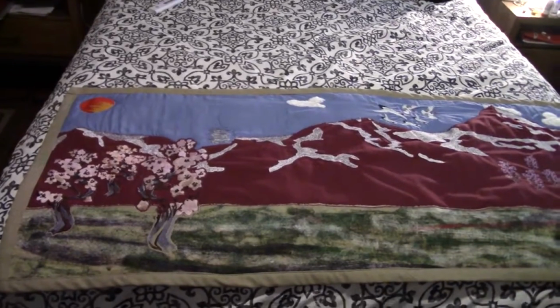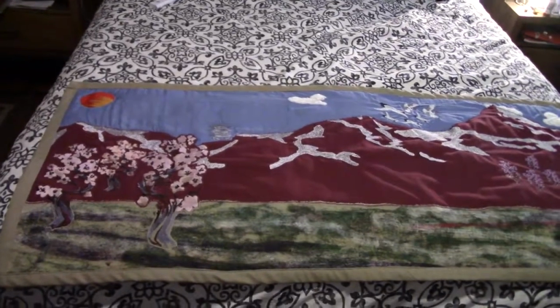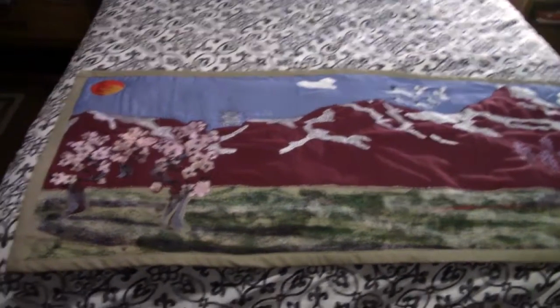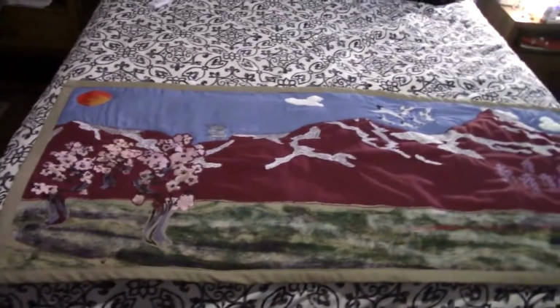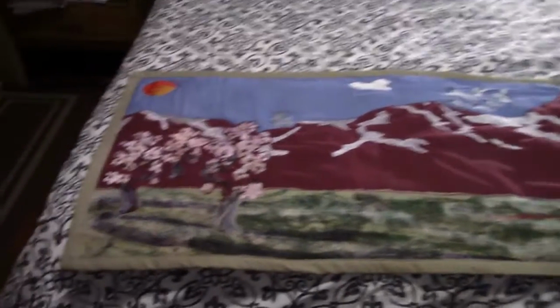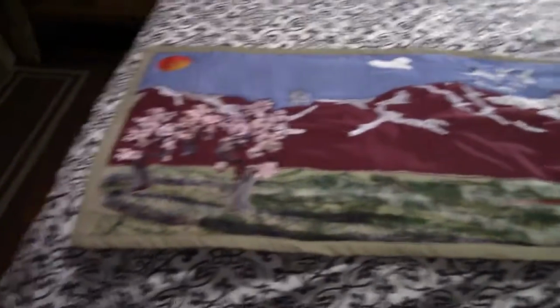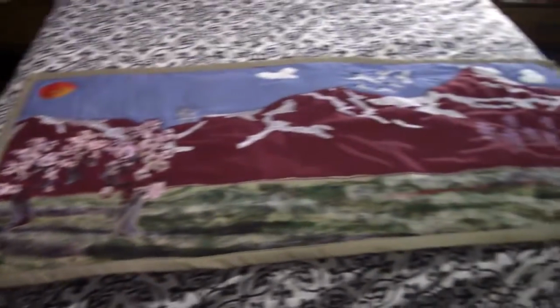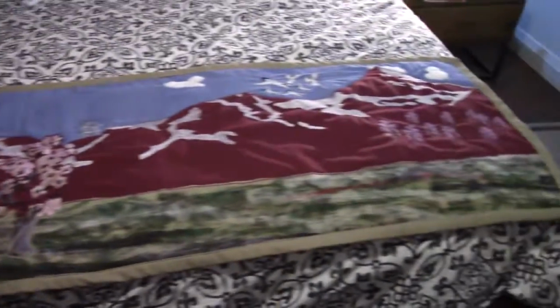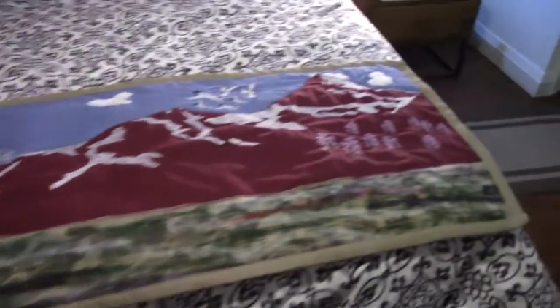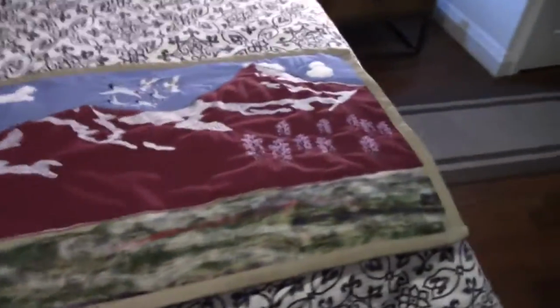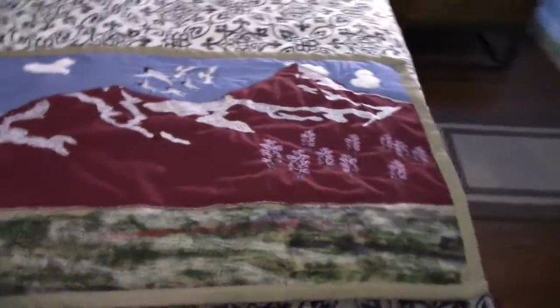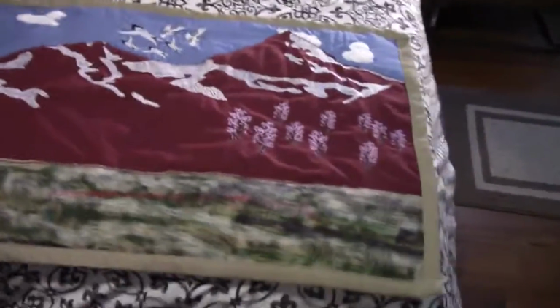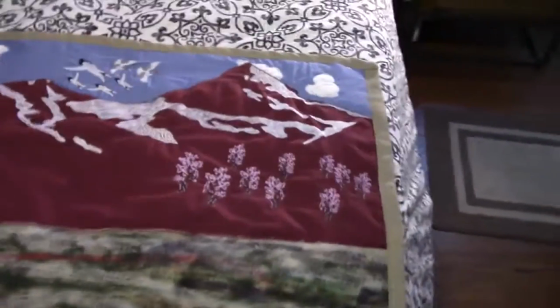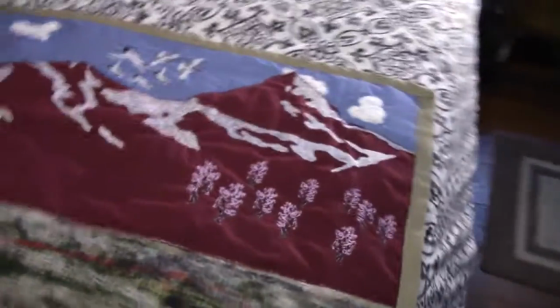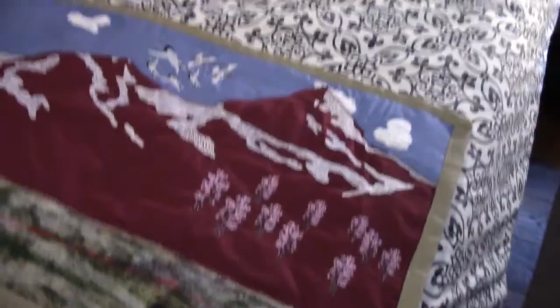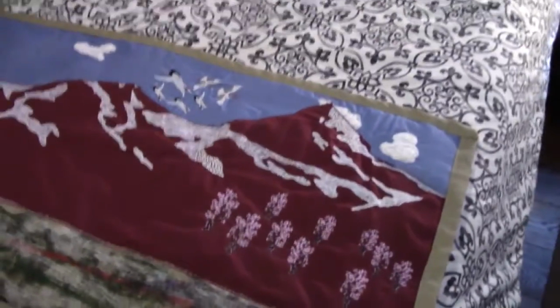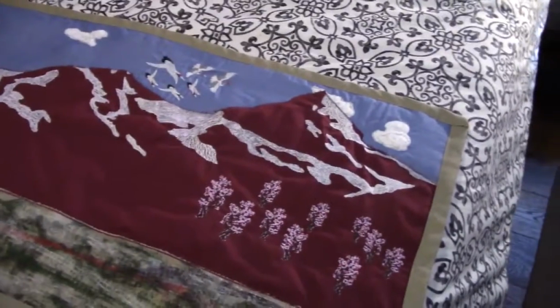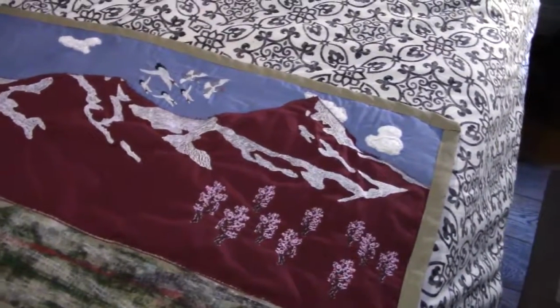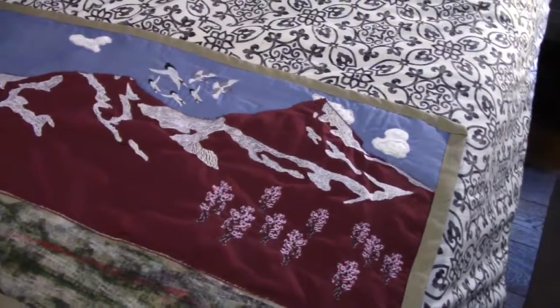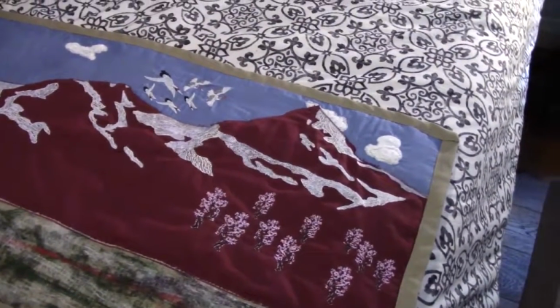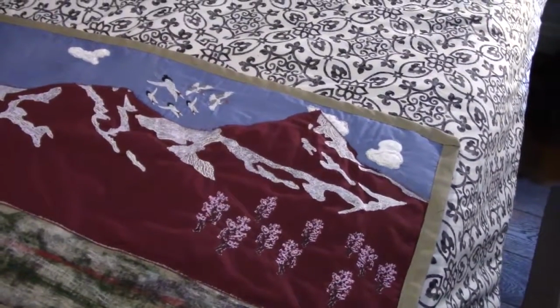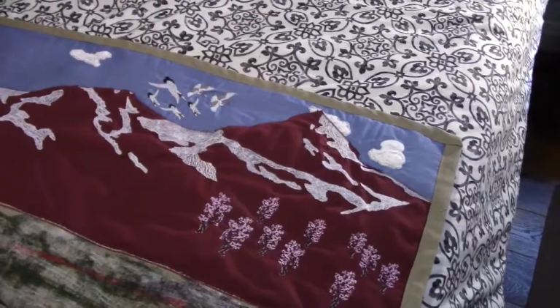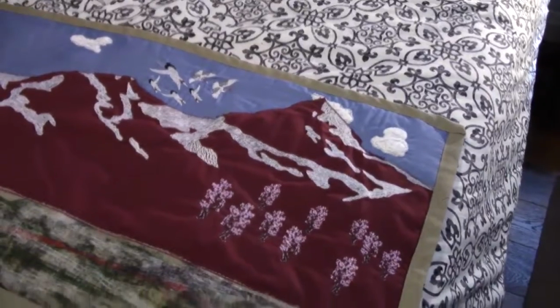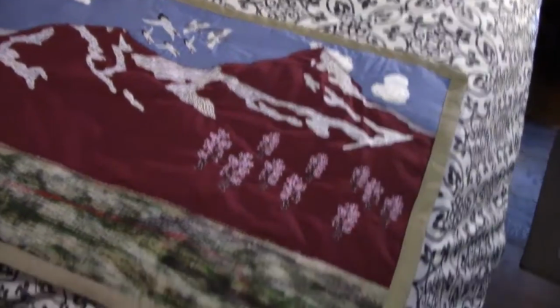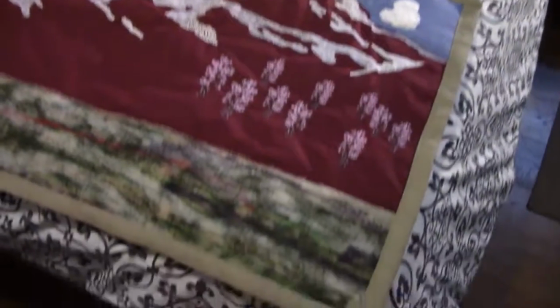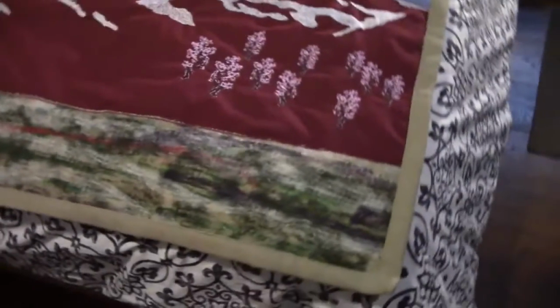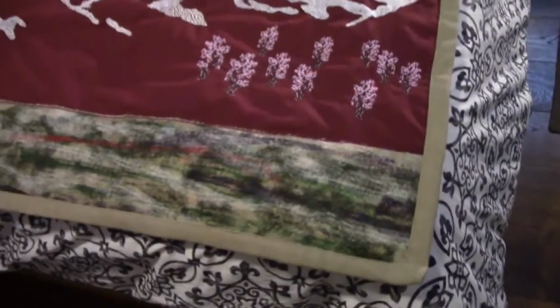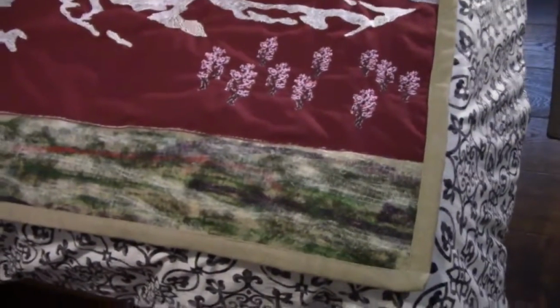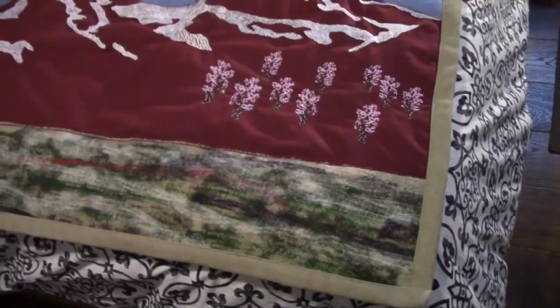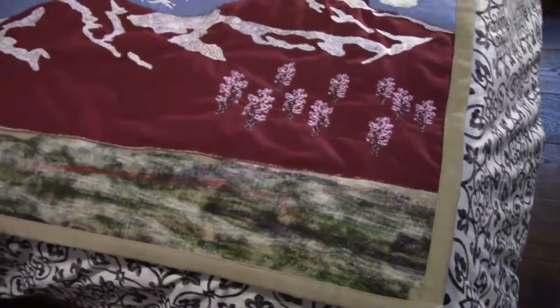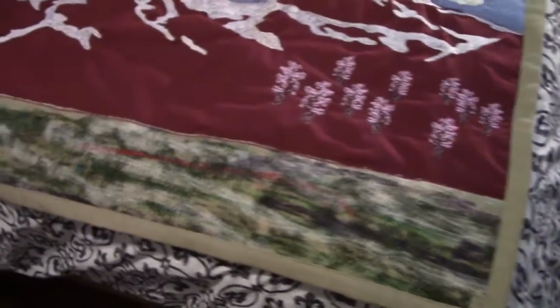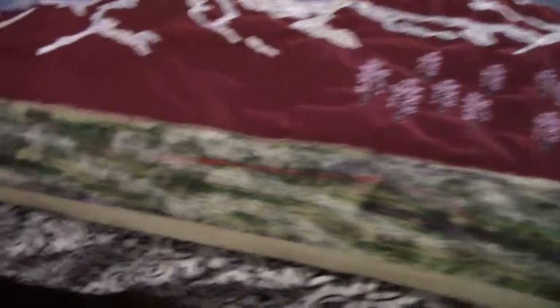So I finally finished my latest project. I always wanted one of these for the bottom of the bed — I've put lots of nice blankets and stuff. But this one I thought I'd have a bit of fun and use a whole bunch of different techniques and see what would happen.